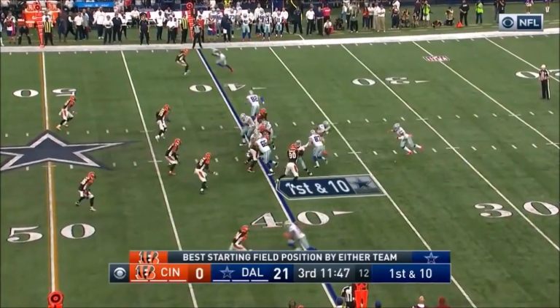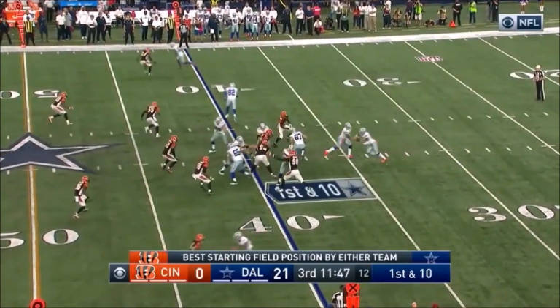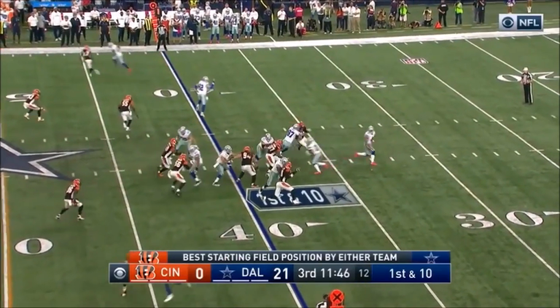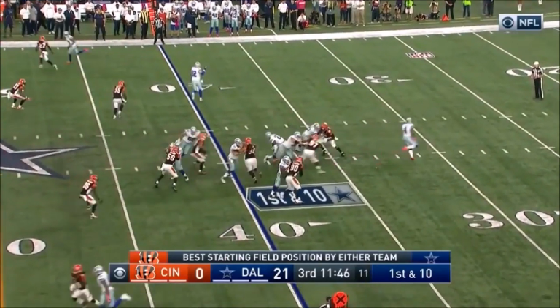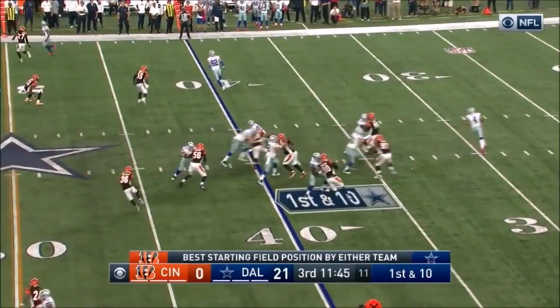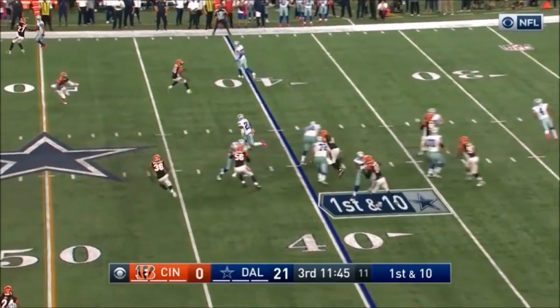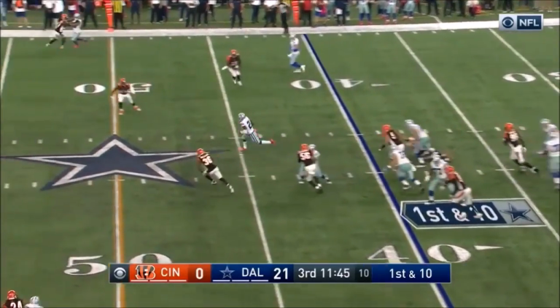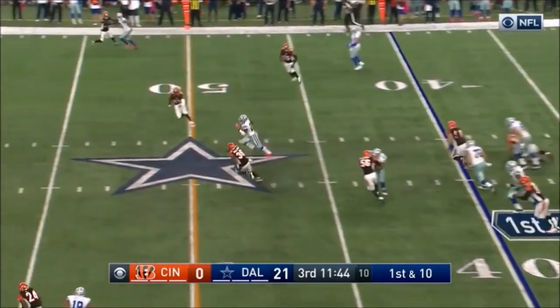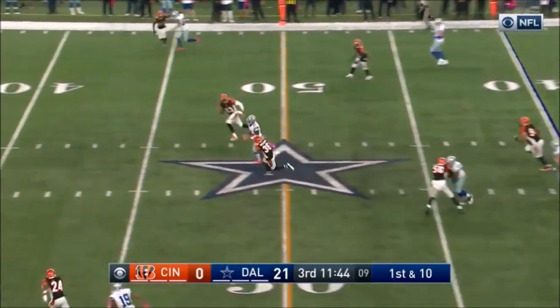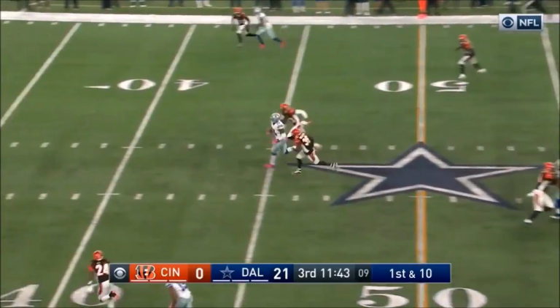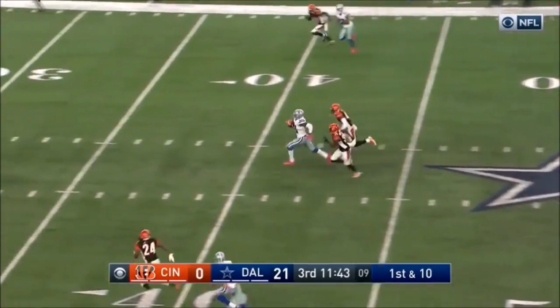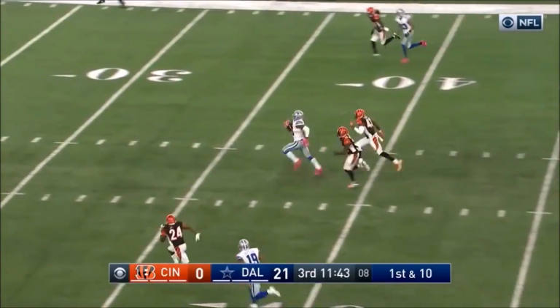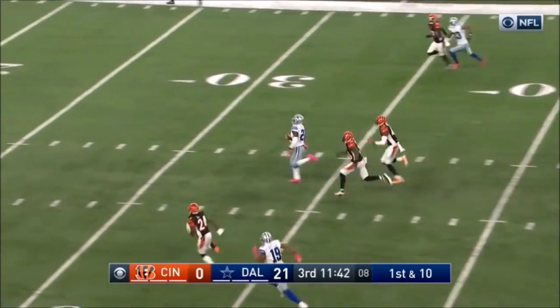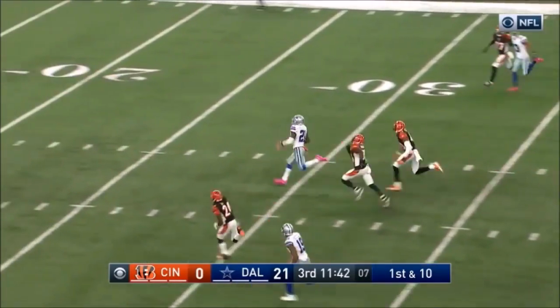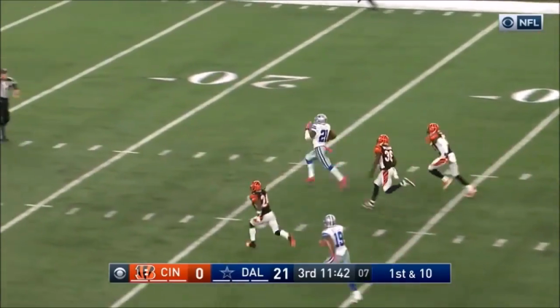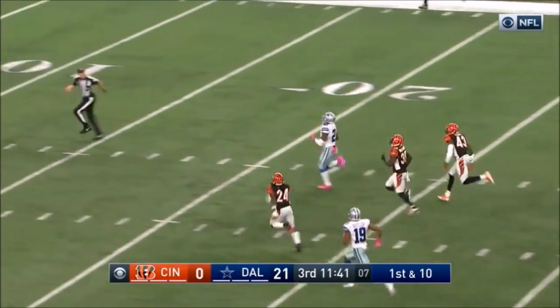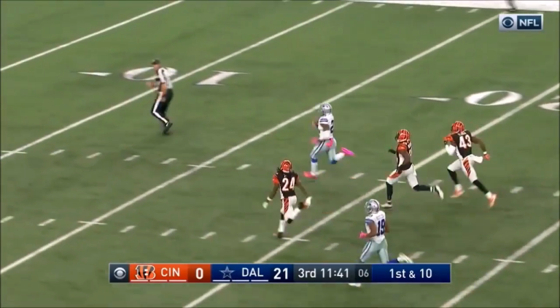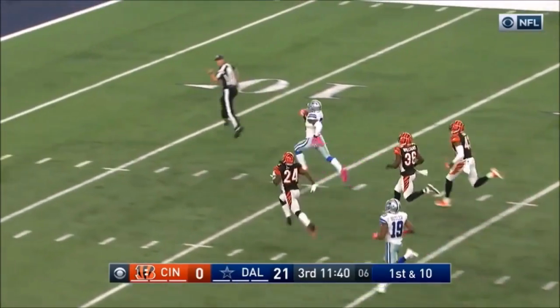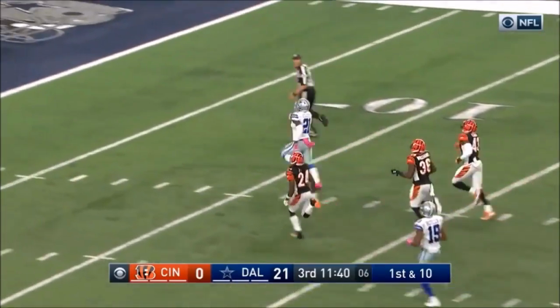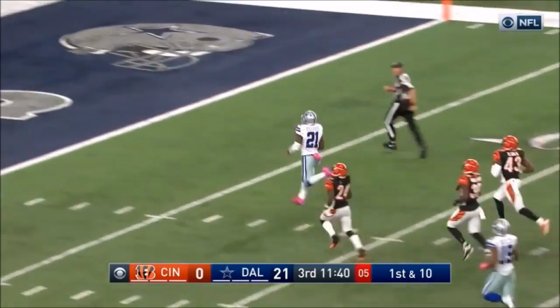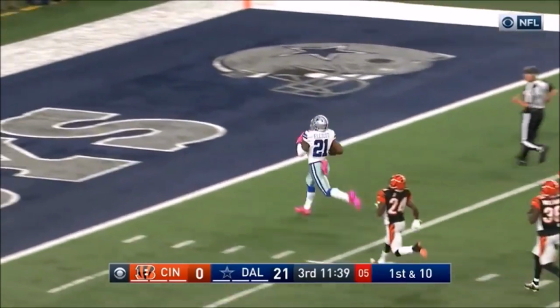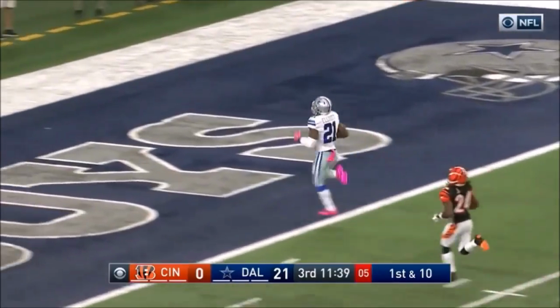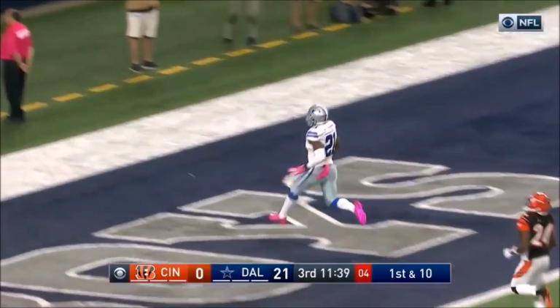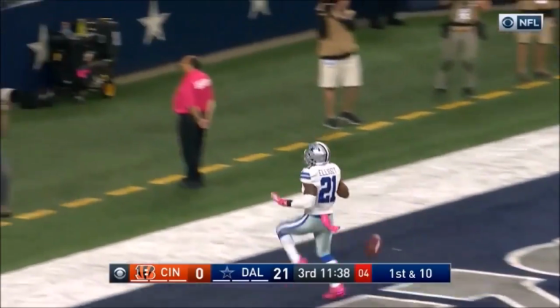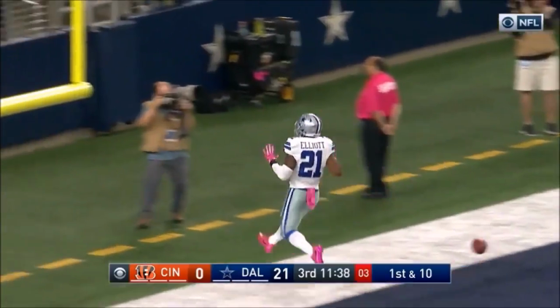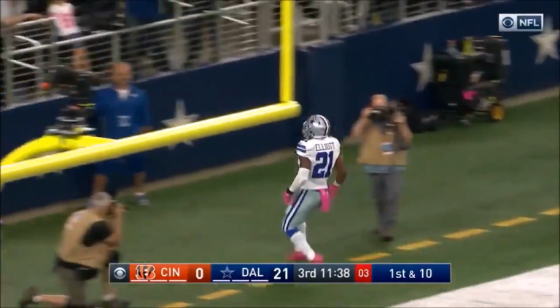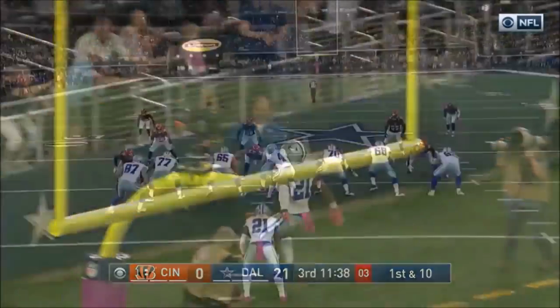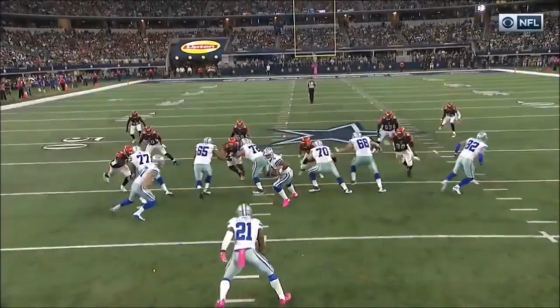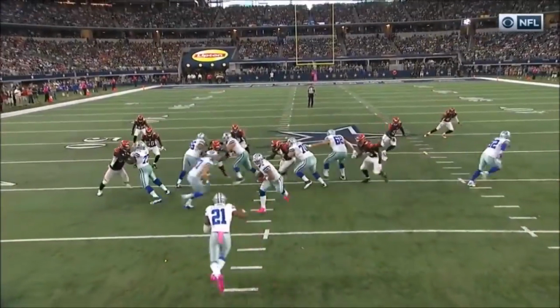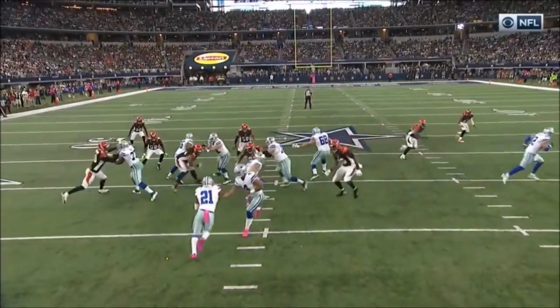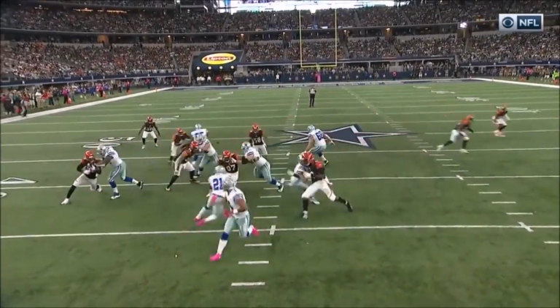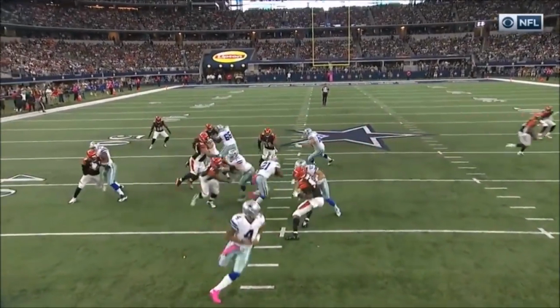Their first drive in the second half begins with Elliott breaking it into the secondary. And it's a foot race and he will not be touched. Wondering what his 60-yard time is?